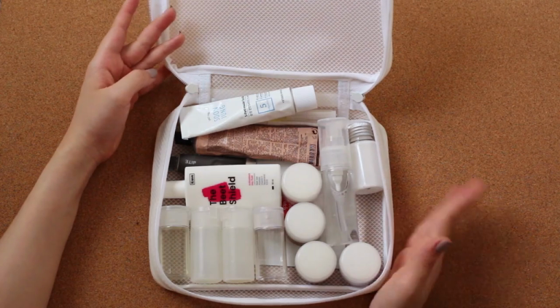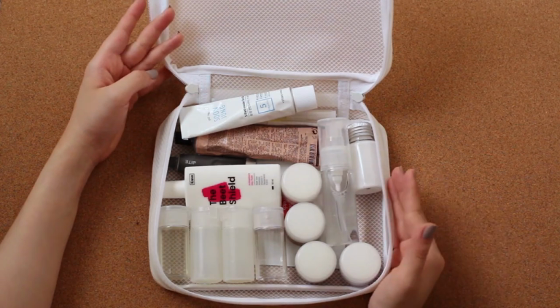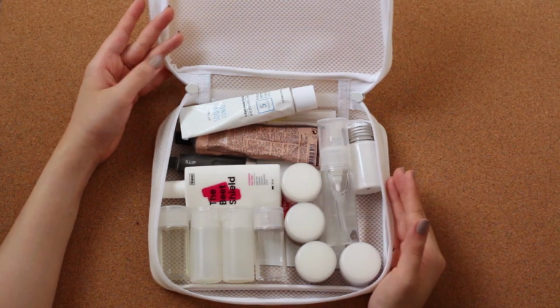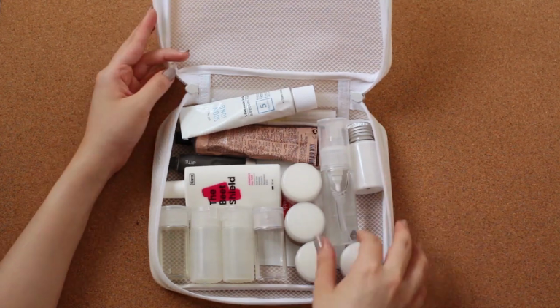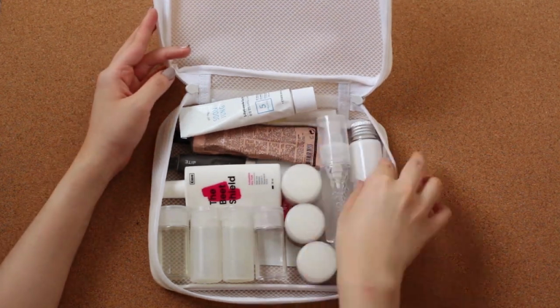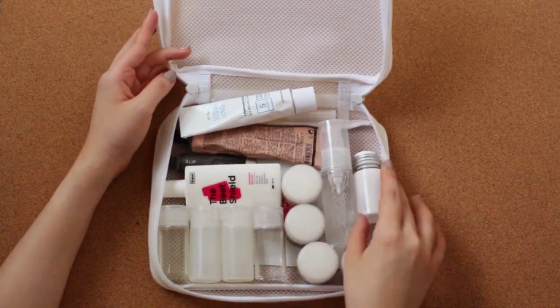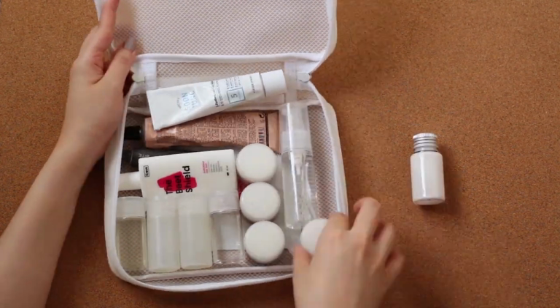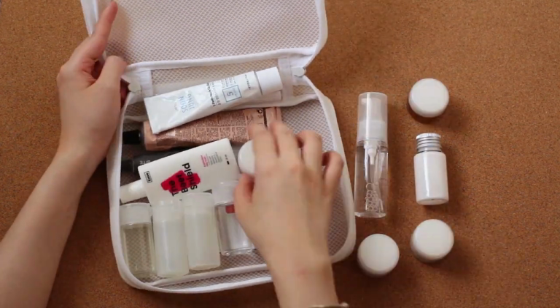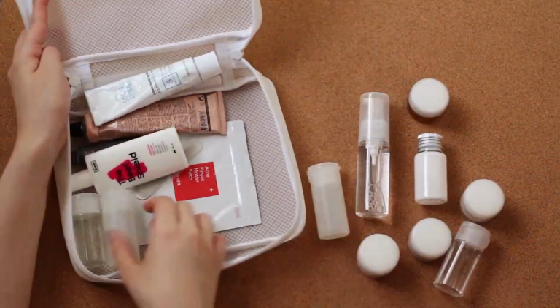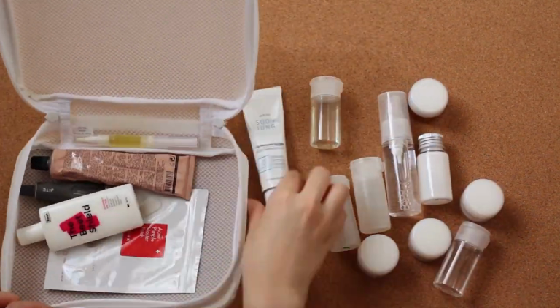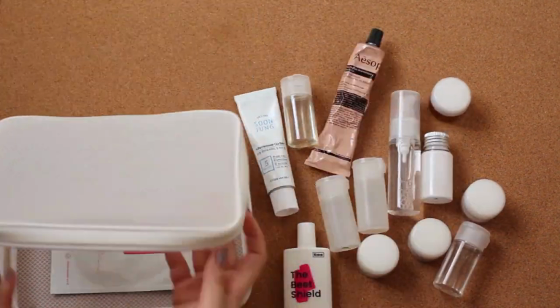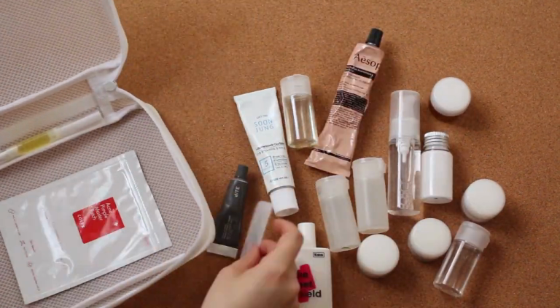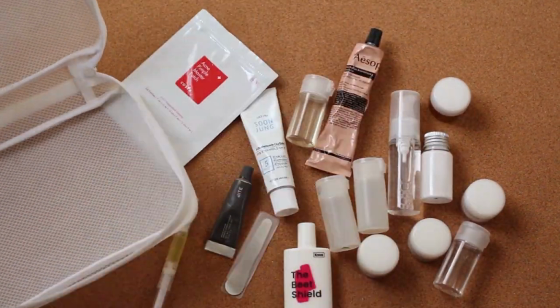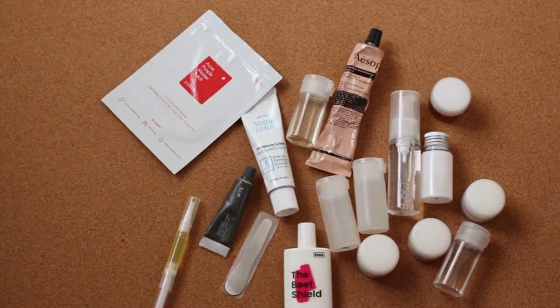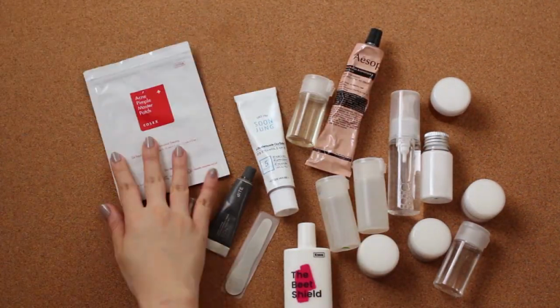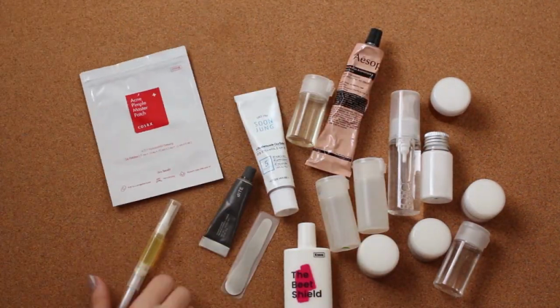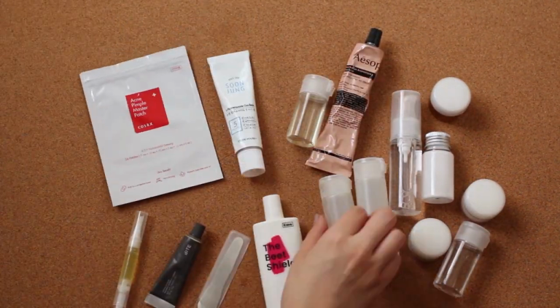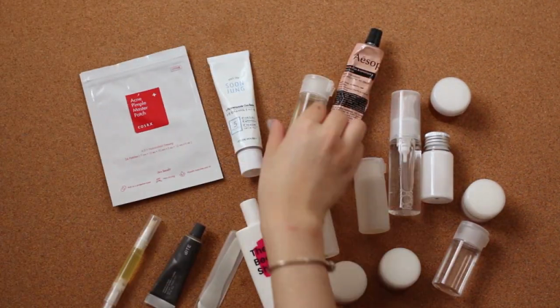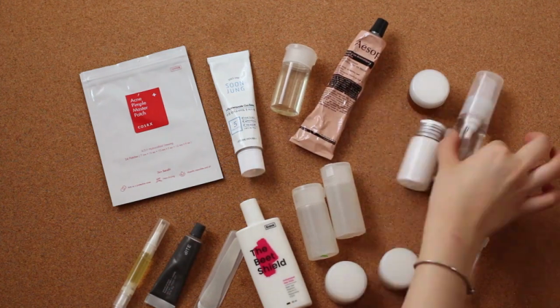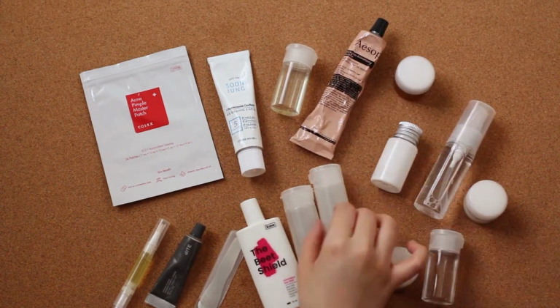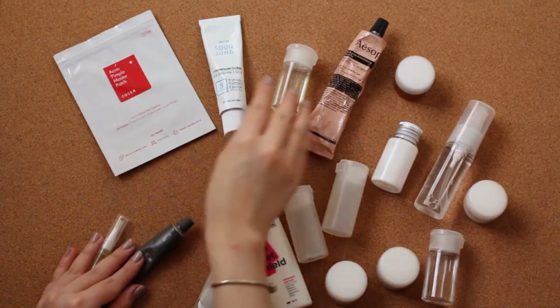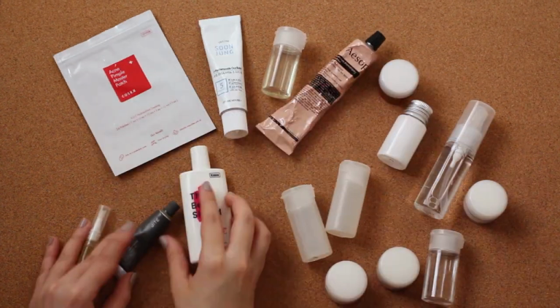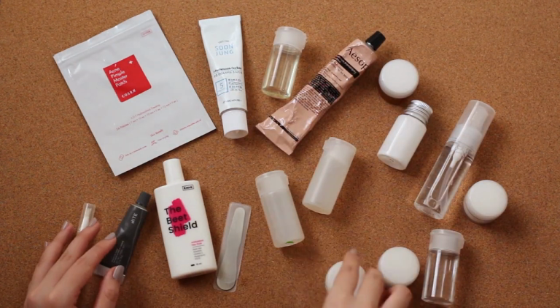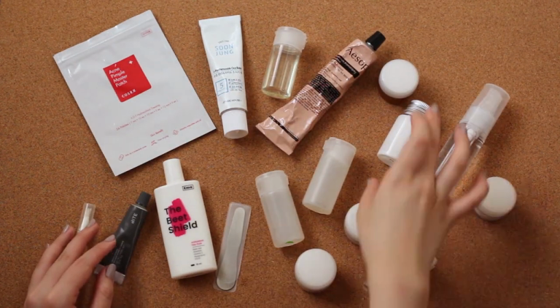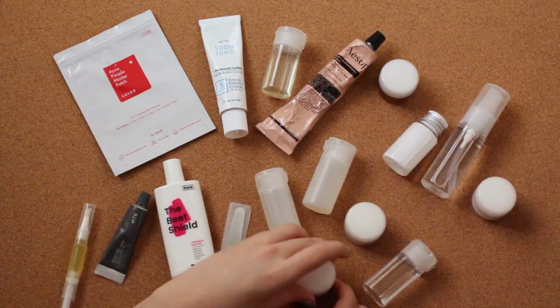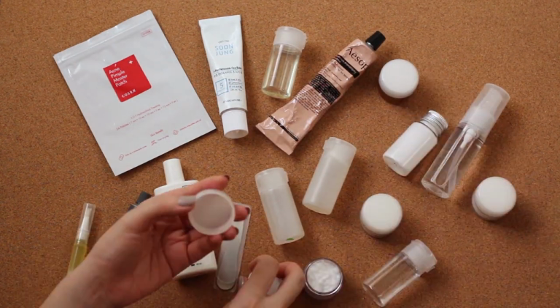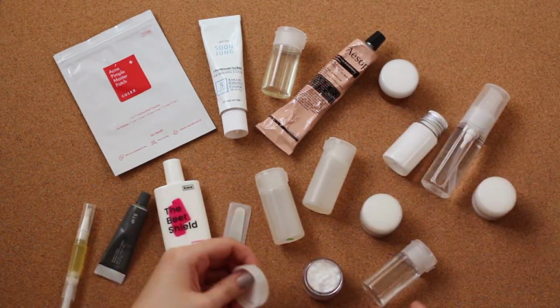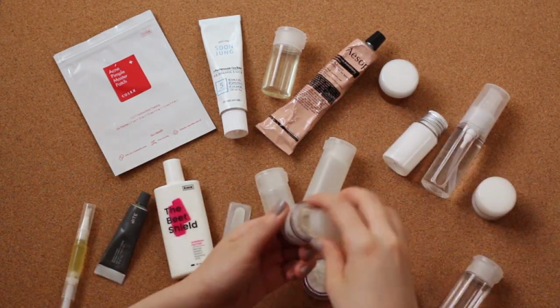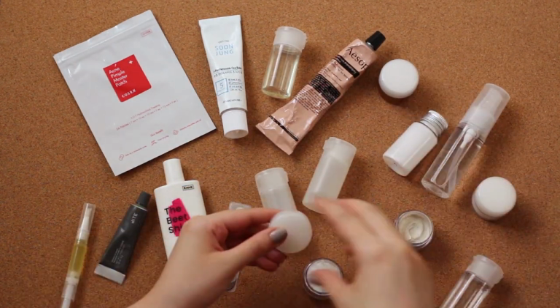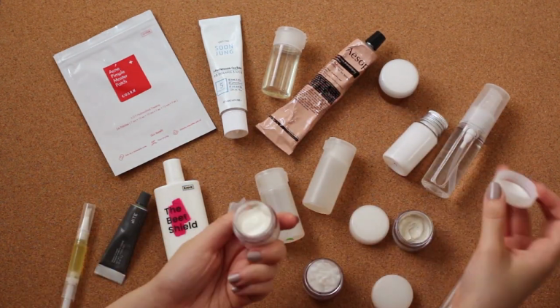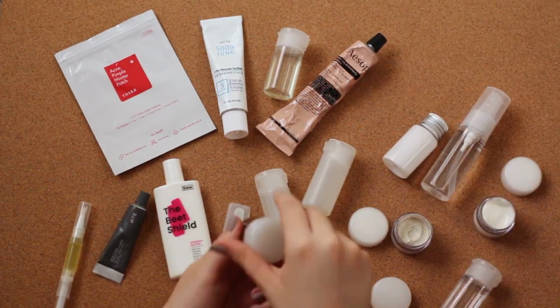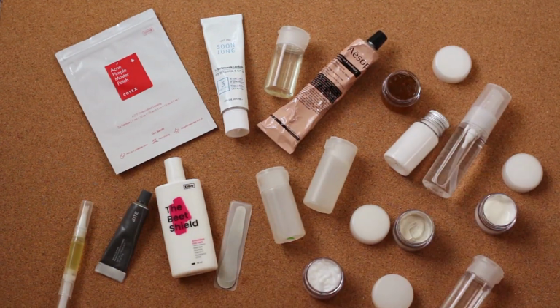Every container I use here, from the bottles to the bag, is from Muji. I just really like the products and I find them to be the most durable among all the containers that I've used. They also don't leak or spill, so that's another bonus.